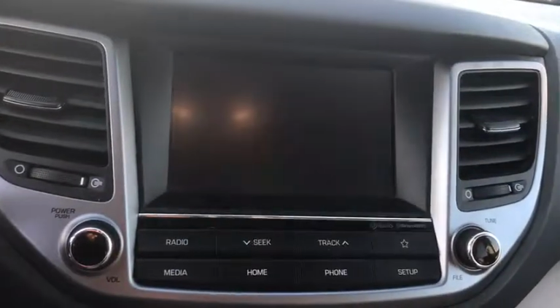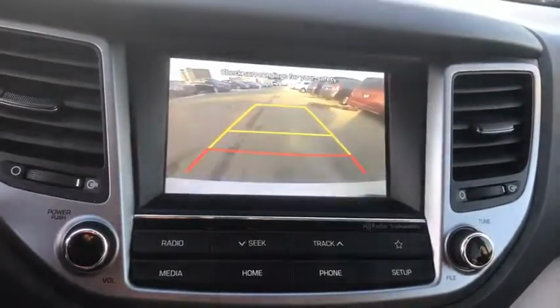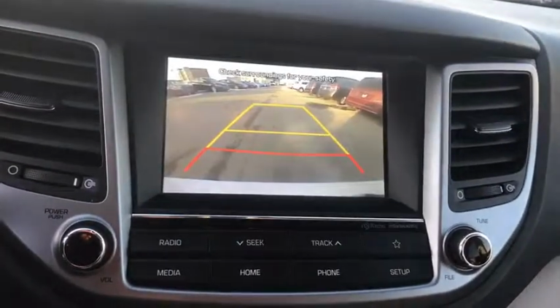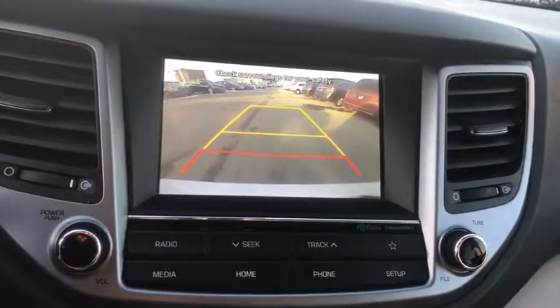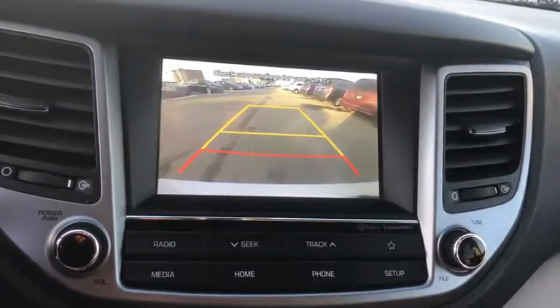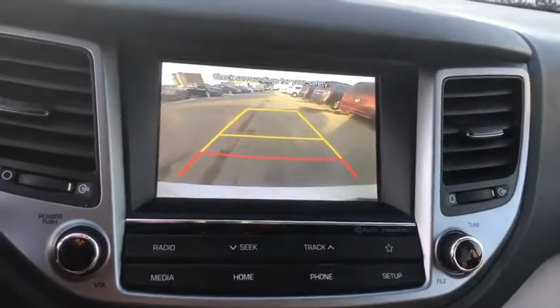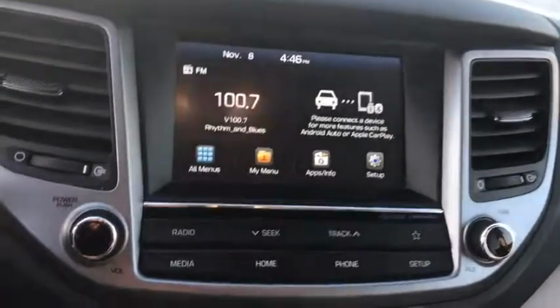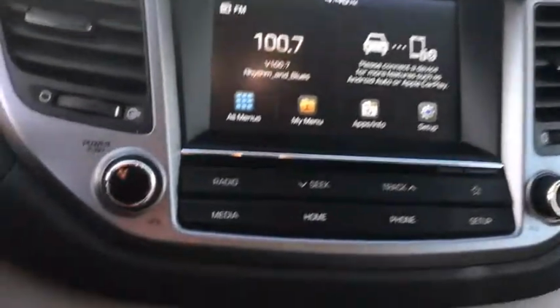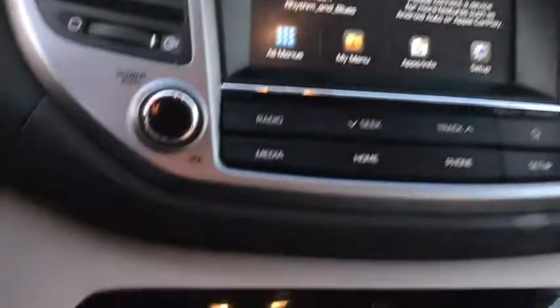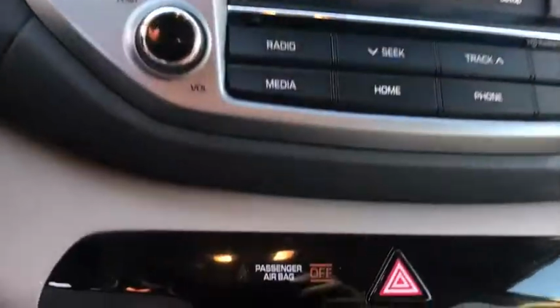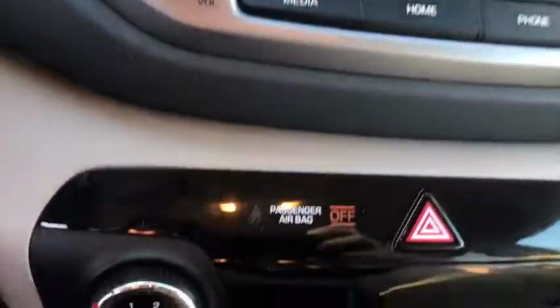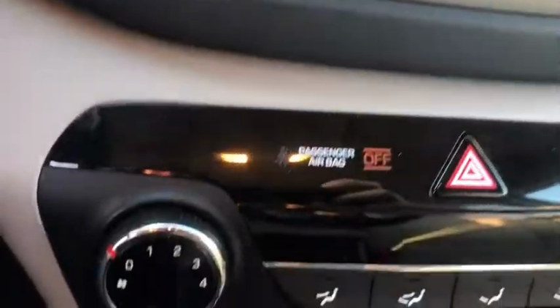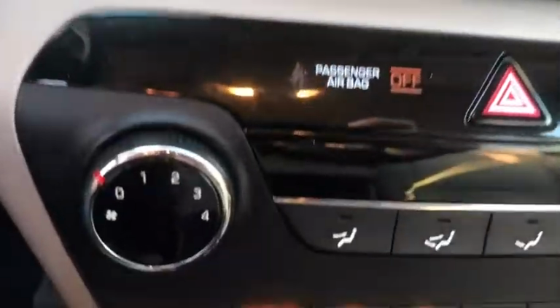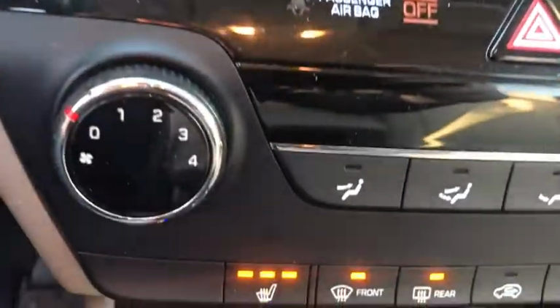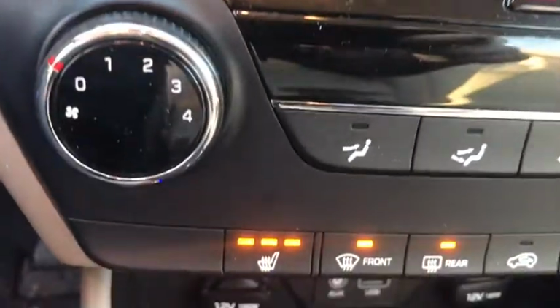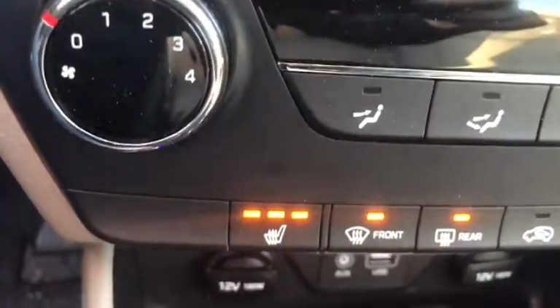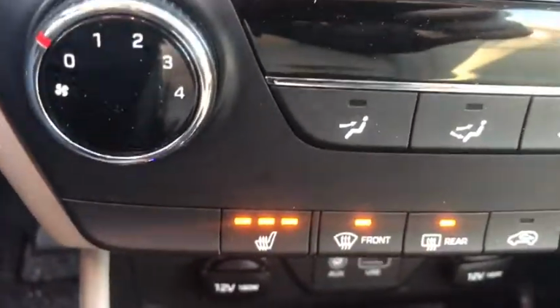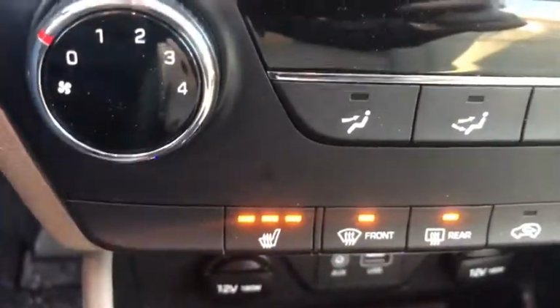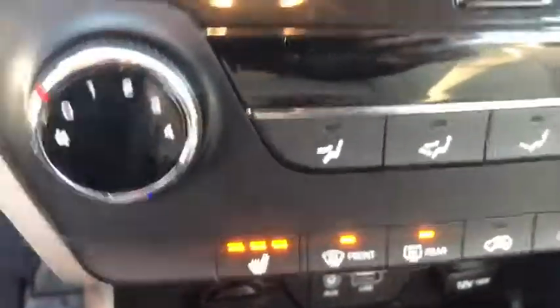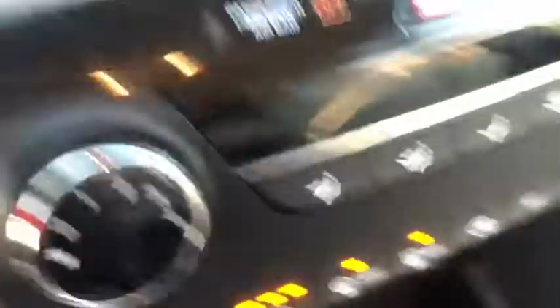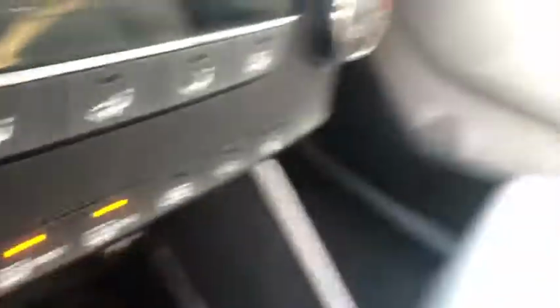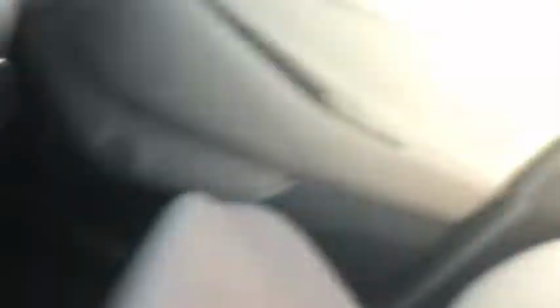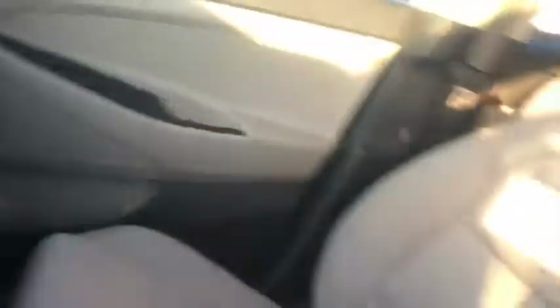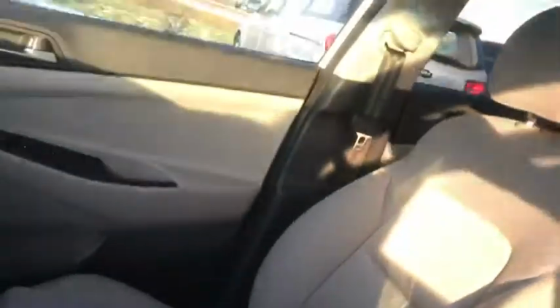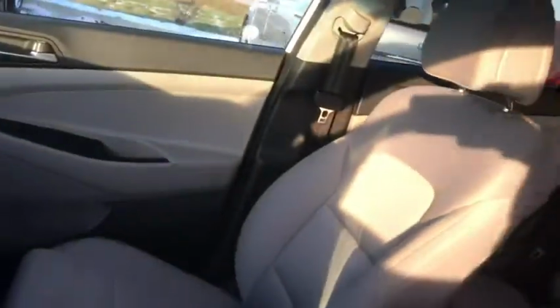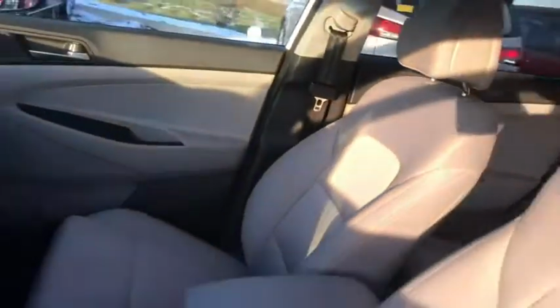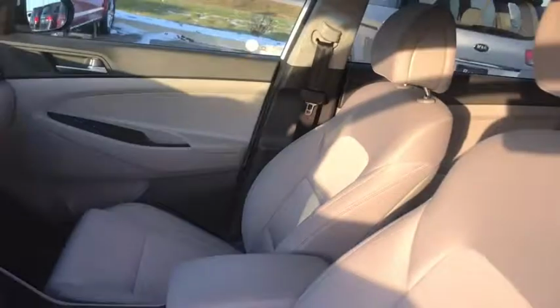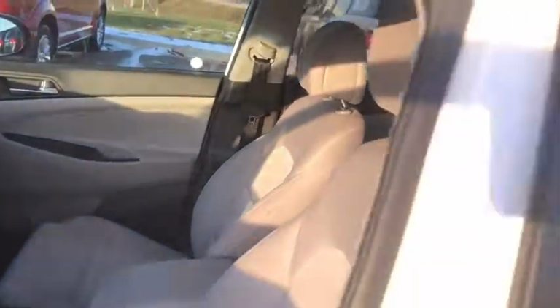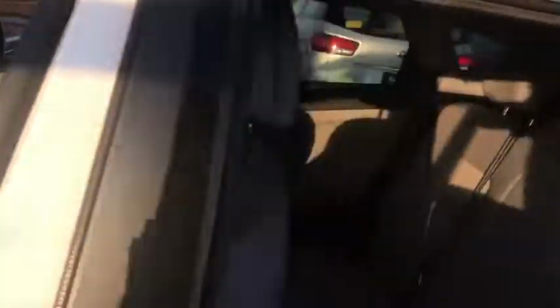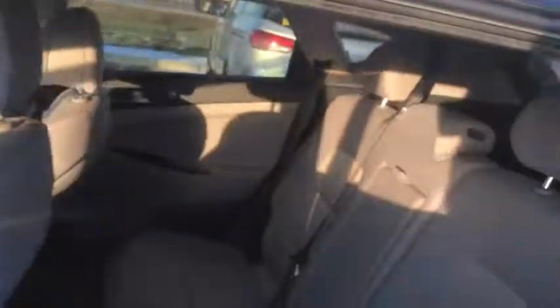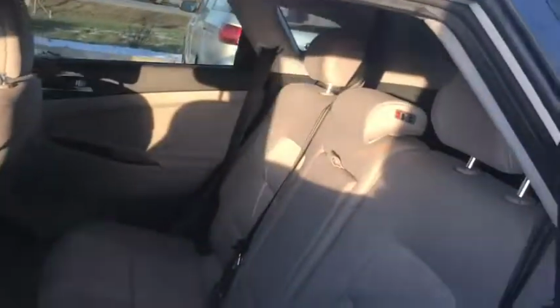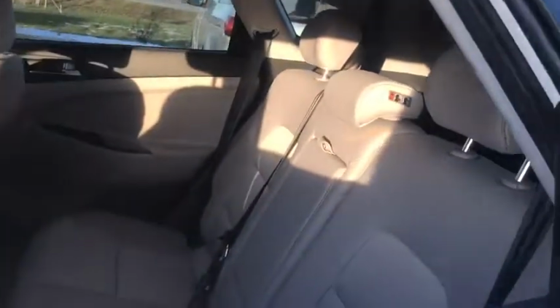Backup camera, anti-lock braking system, all-wheel drive, steering wheel audio controls, traction control, stability control, keyless entry, Bluetooth.